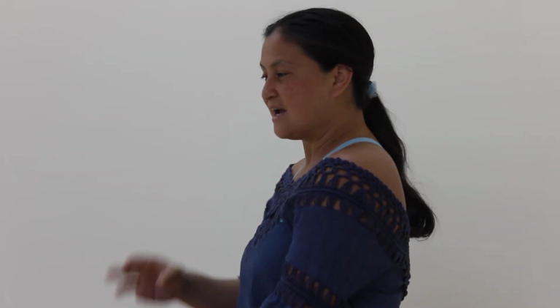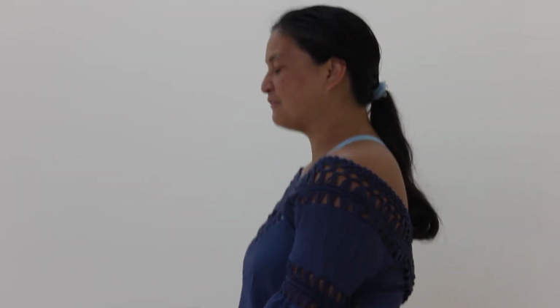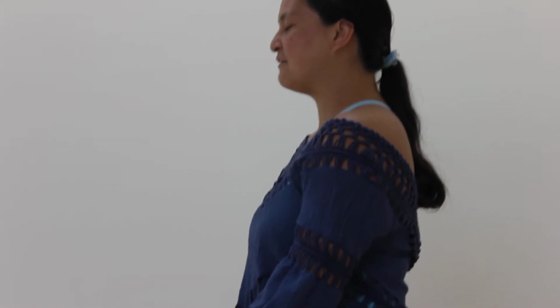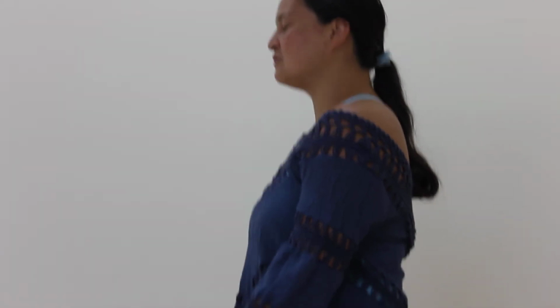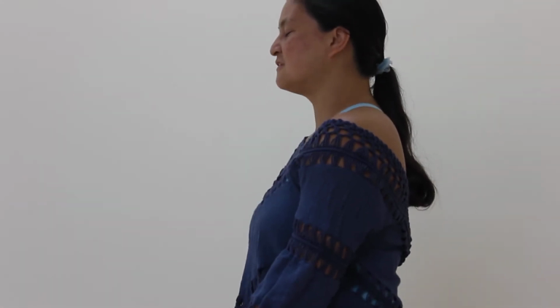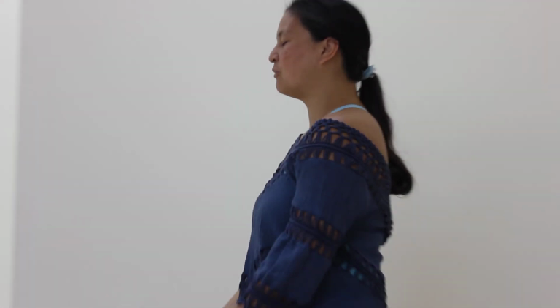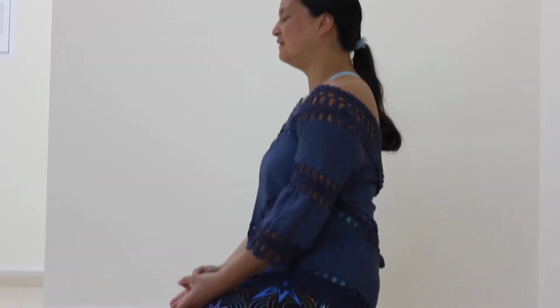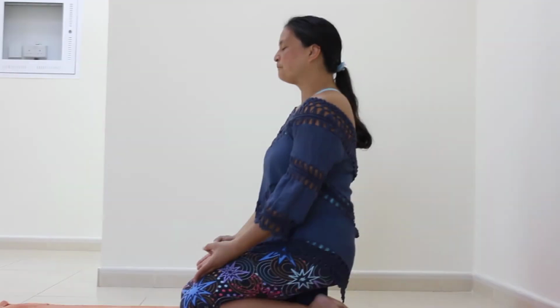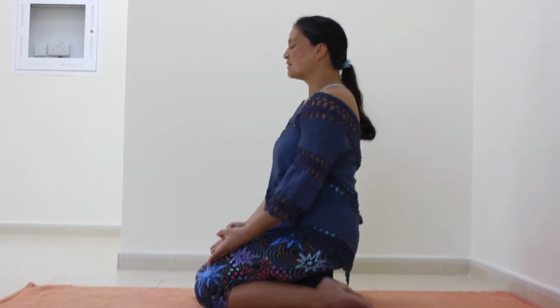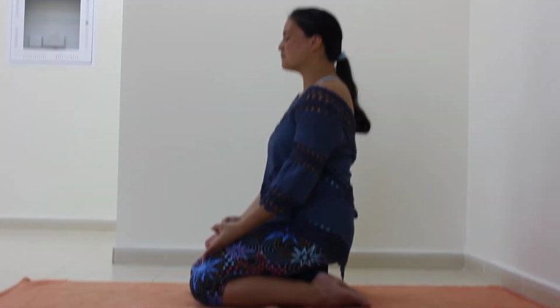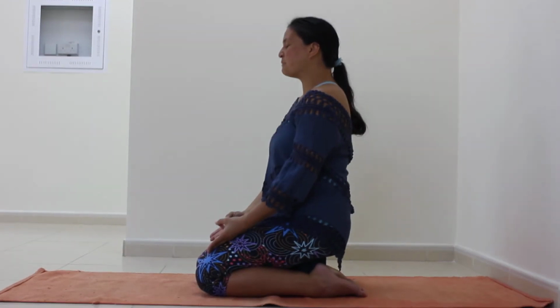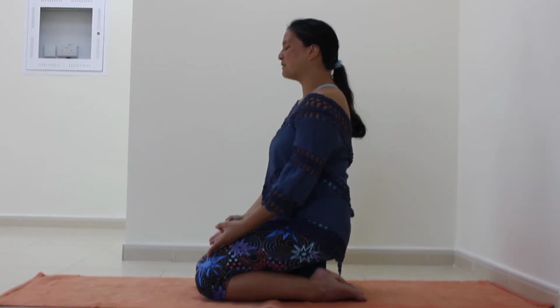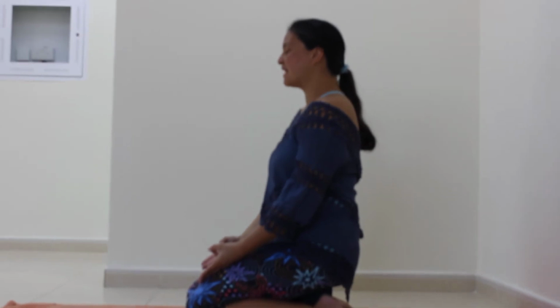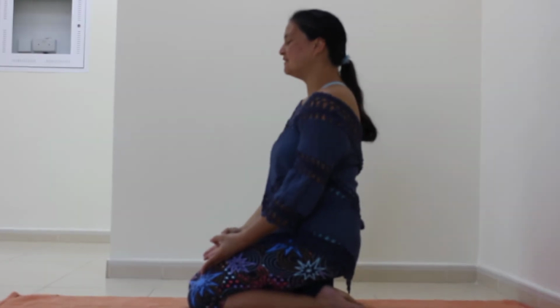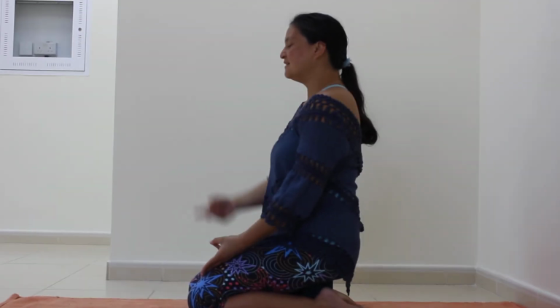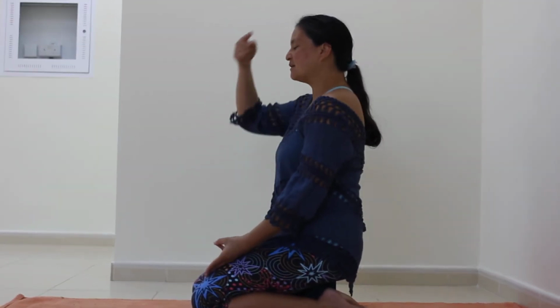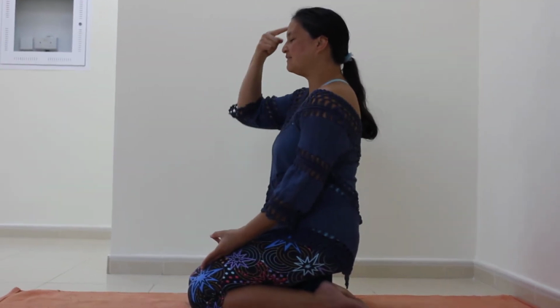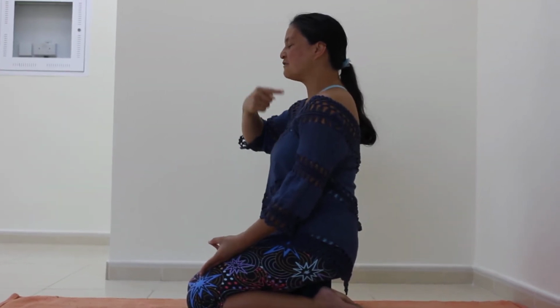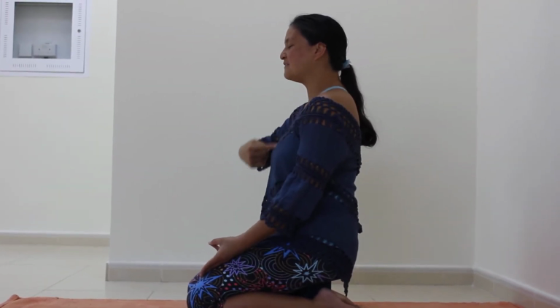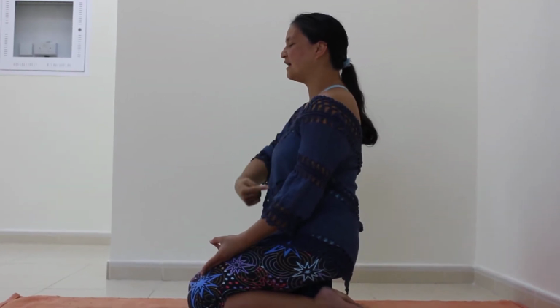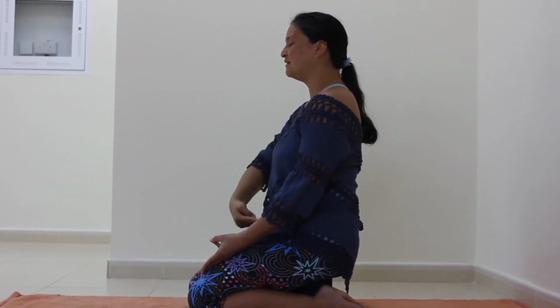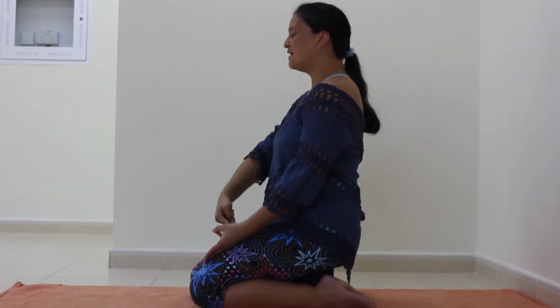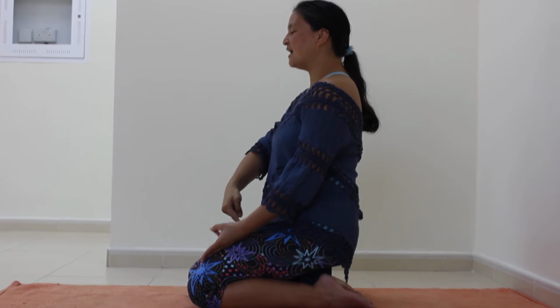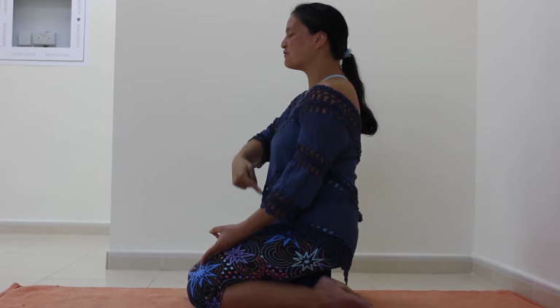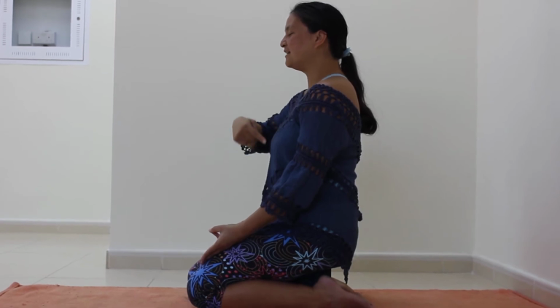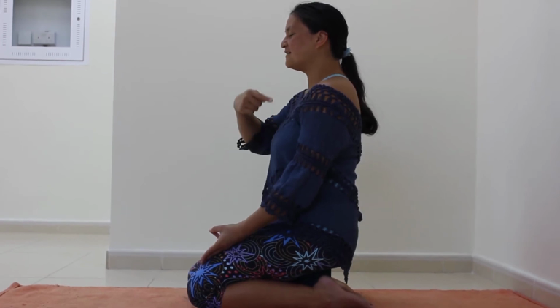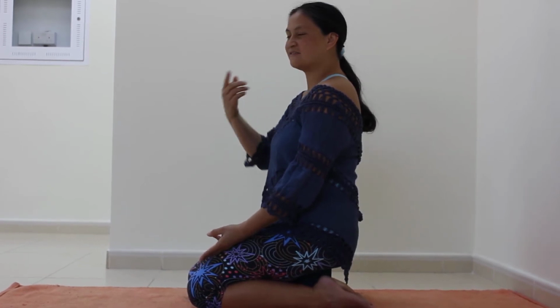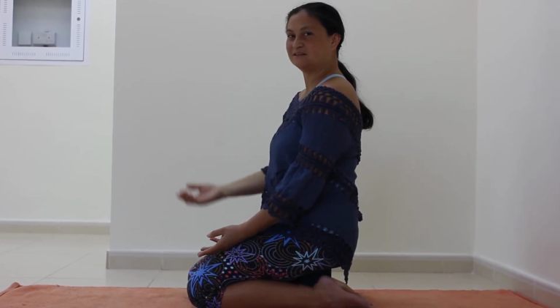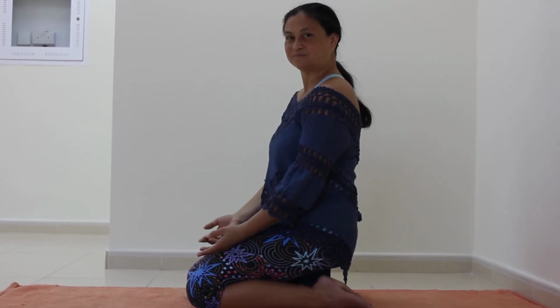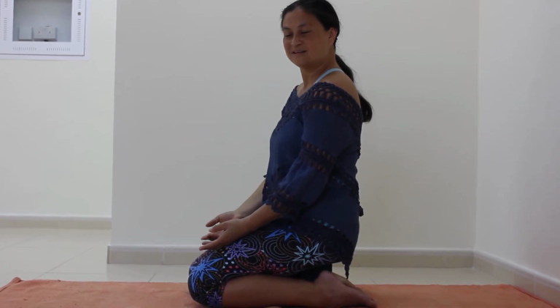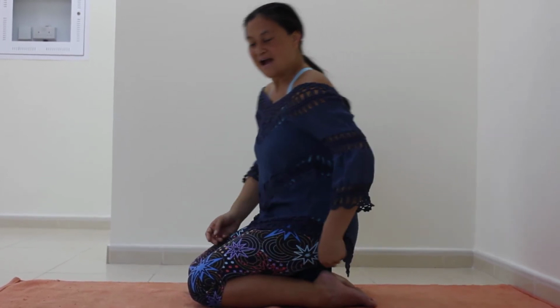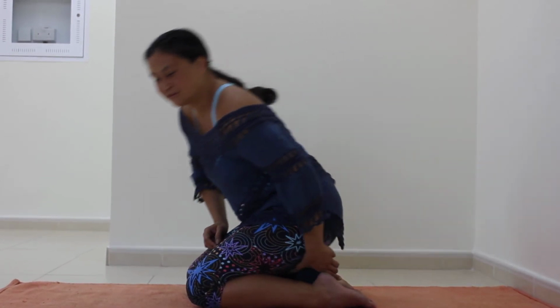After five minutes, just sit for a while and do some more spinal breaths — taking the breath down your spine as you inhale, and up your spine as you exhale.